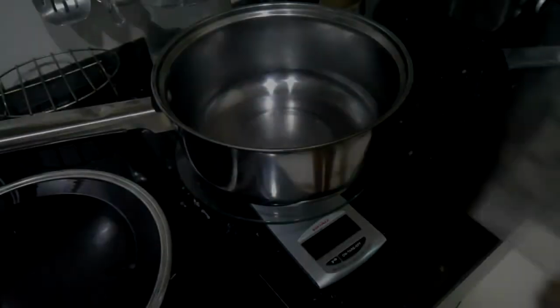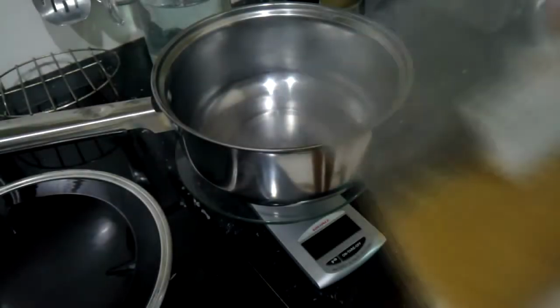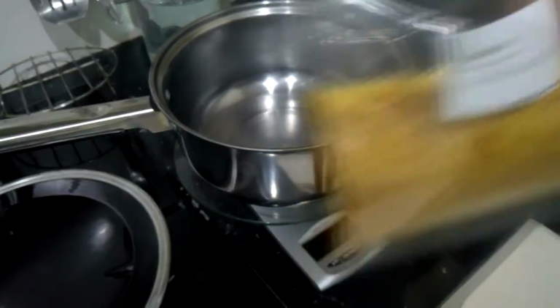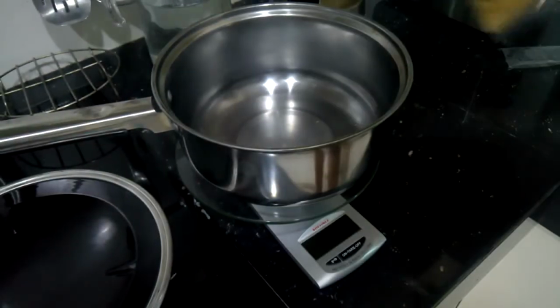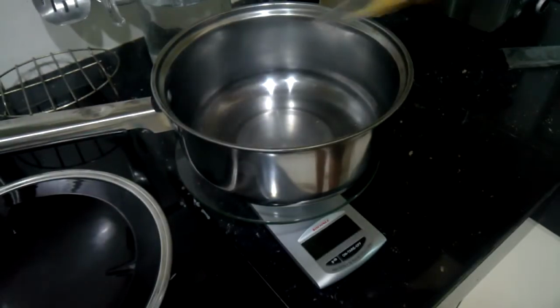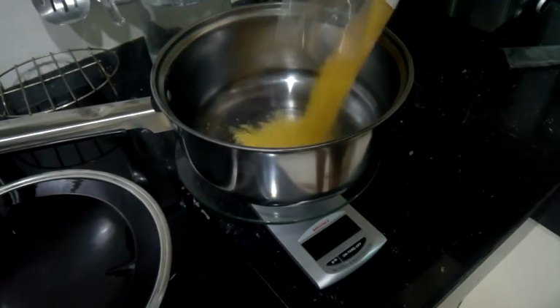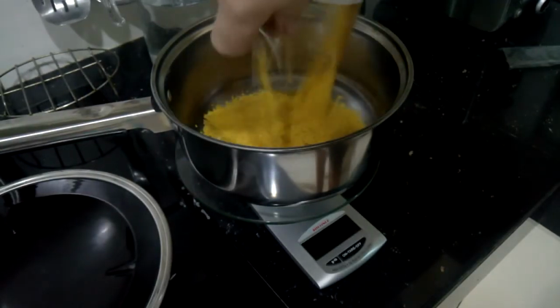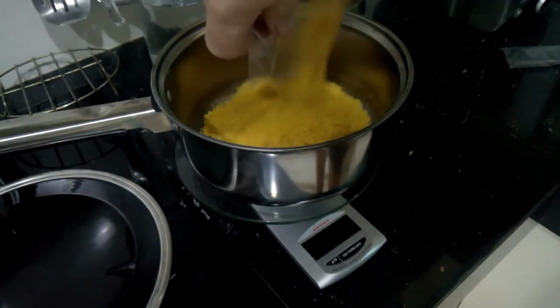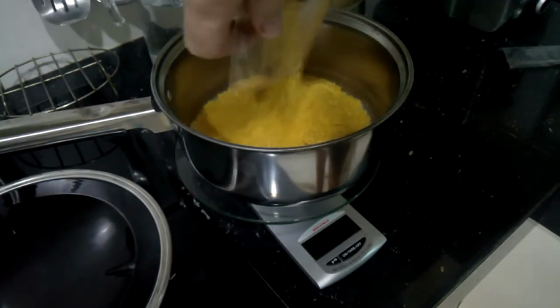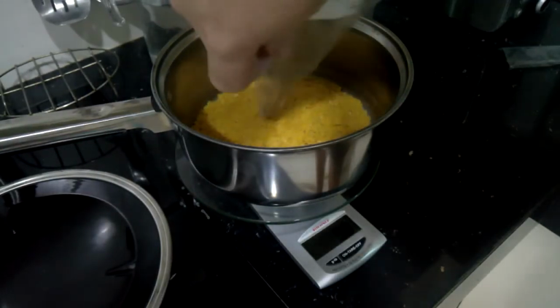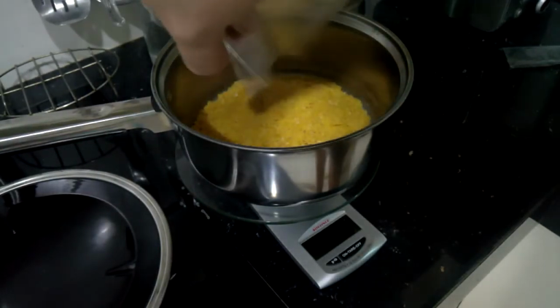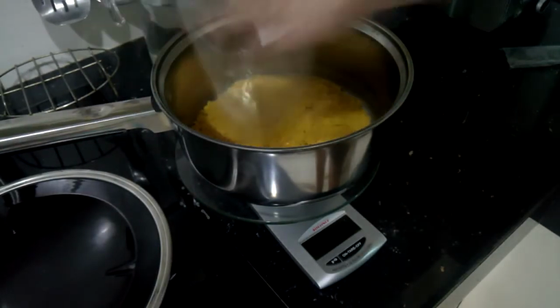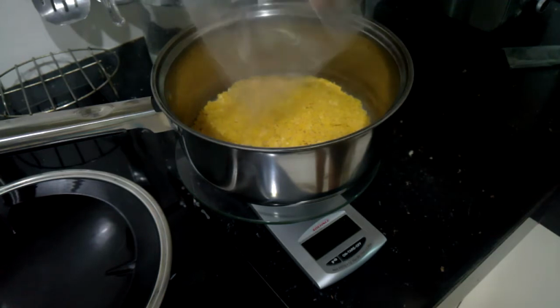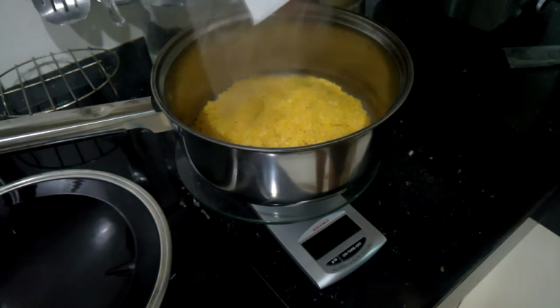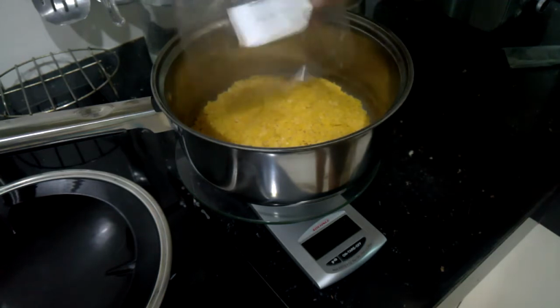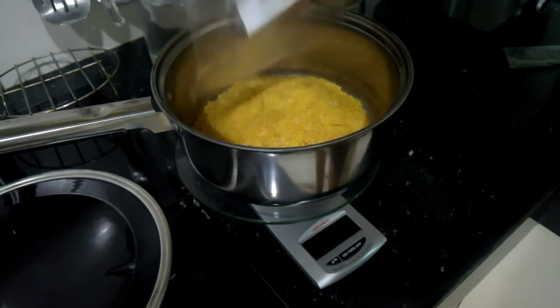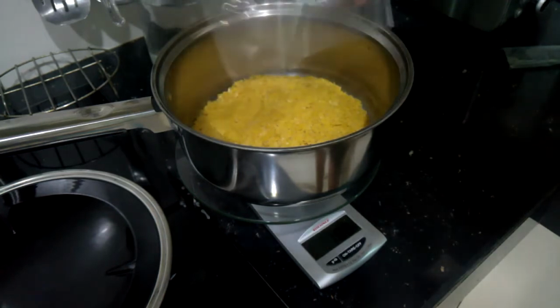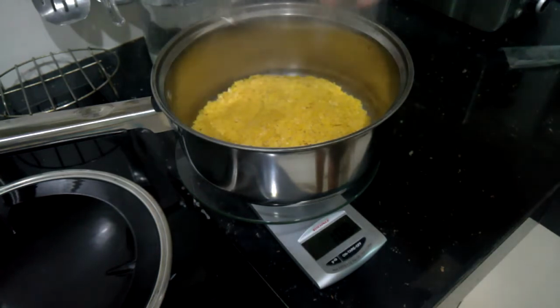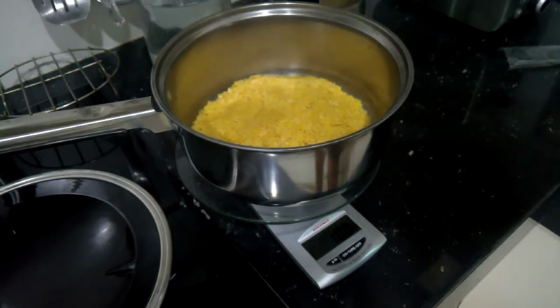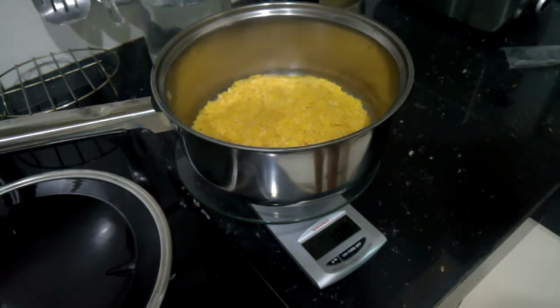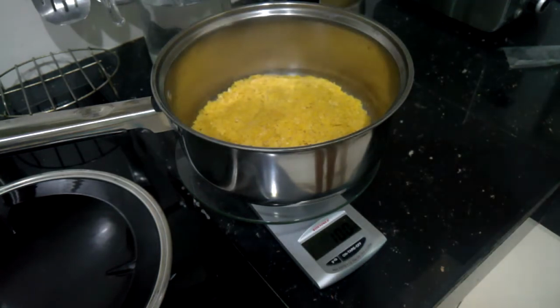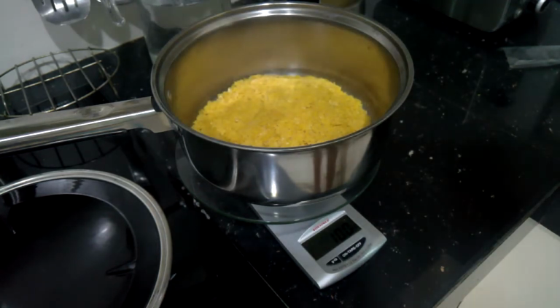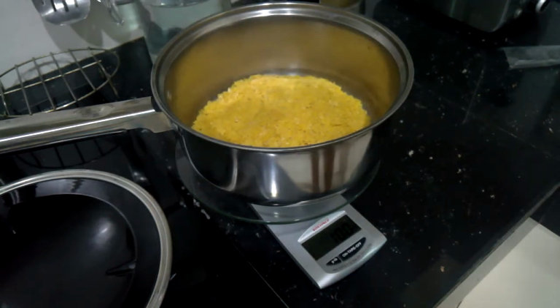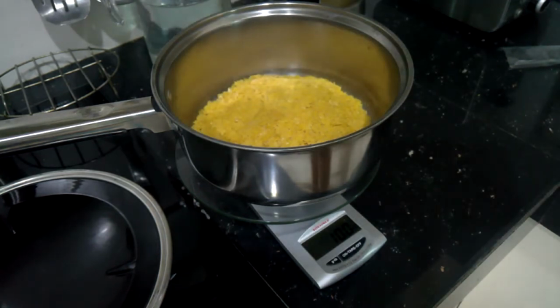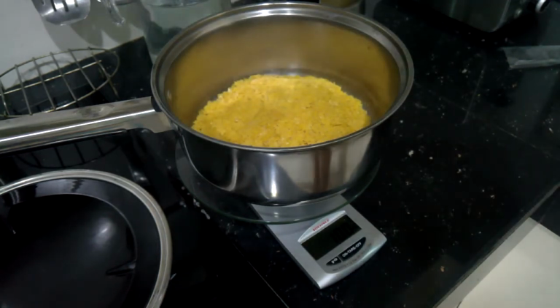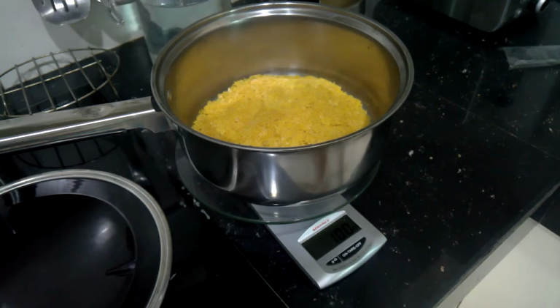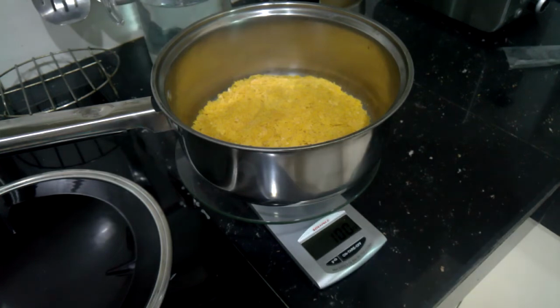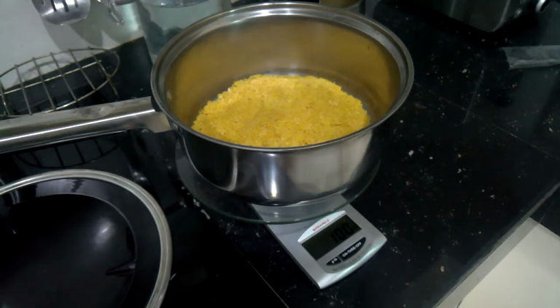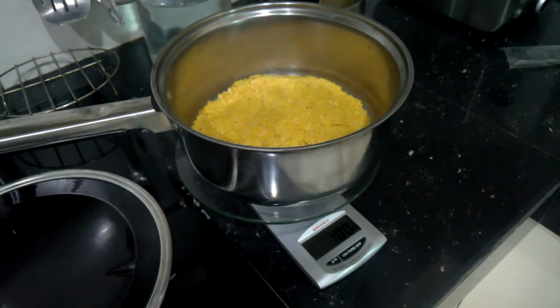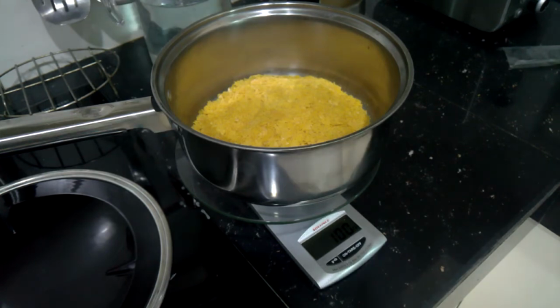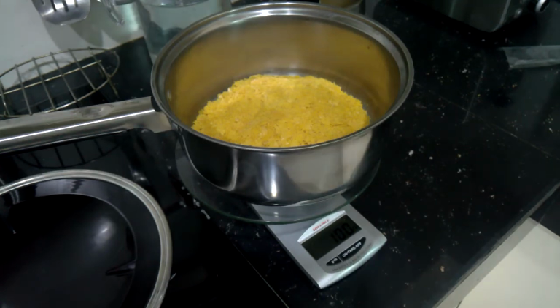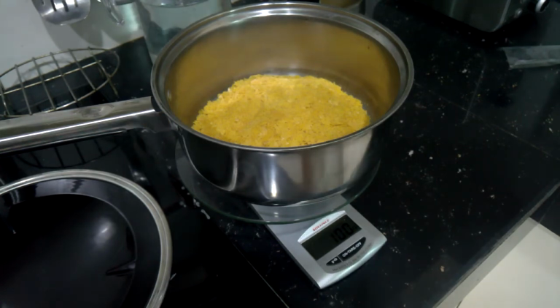This is just some carnauba flakes I got off of Shopee. I tried to buy a block of carnauba wax, but I was unable to buy it in block form, so I had to buy the flakes — that's why I needed the mold in the first place.